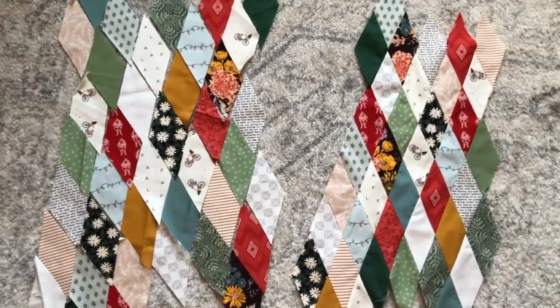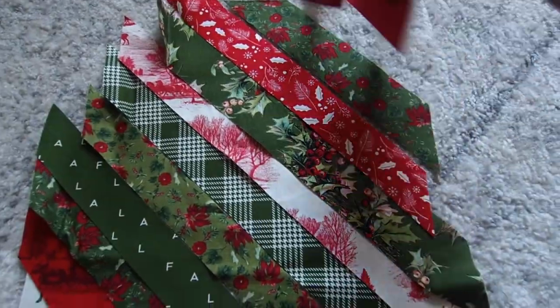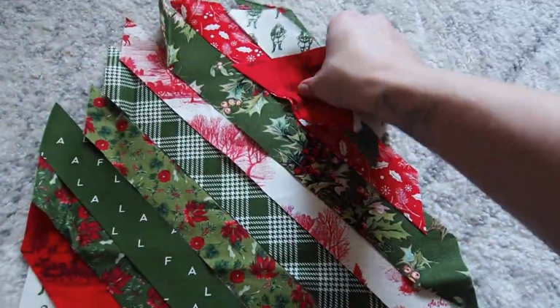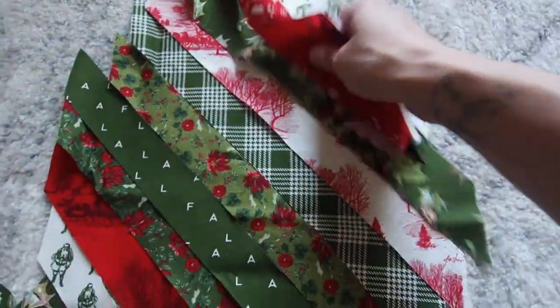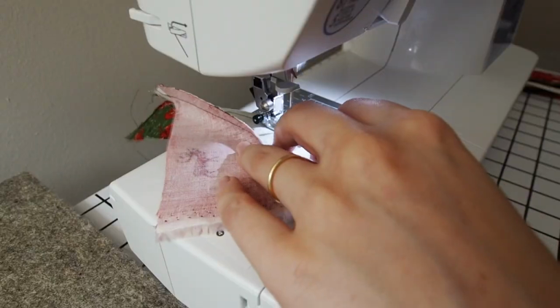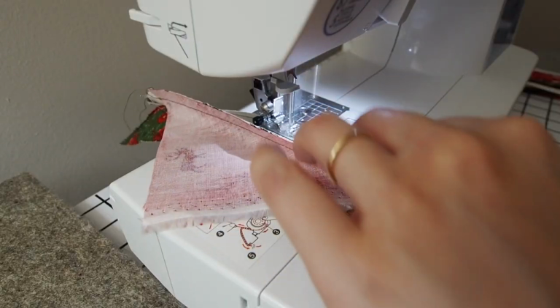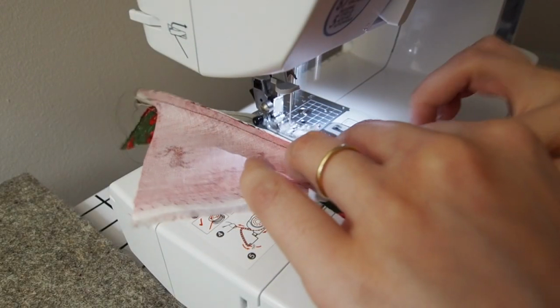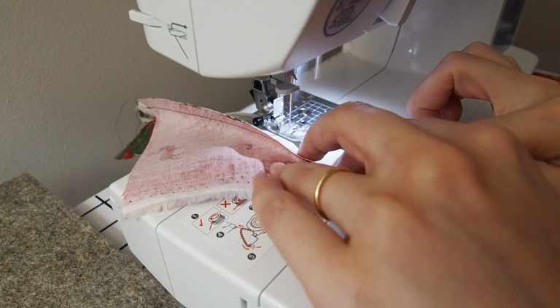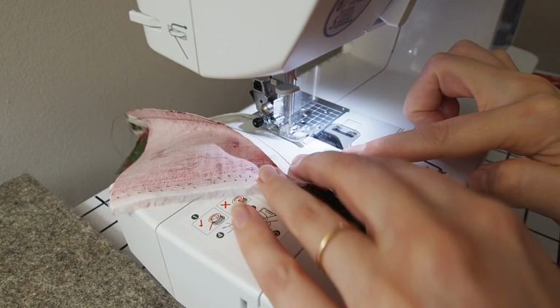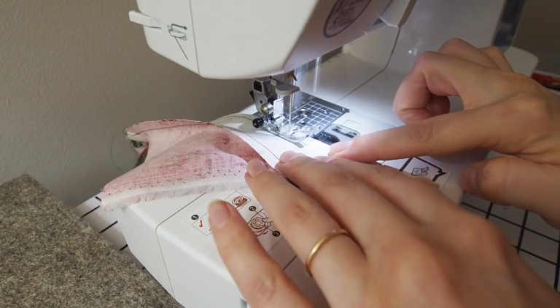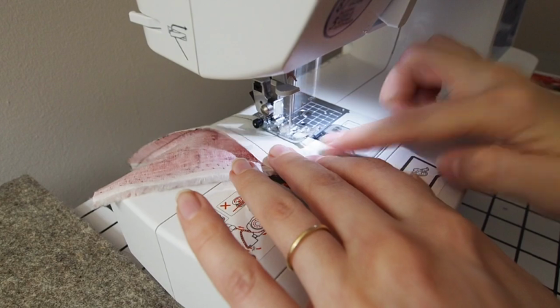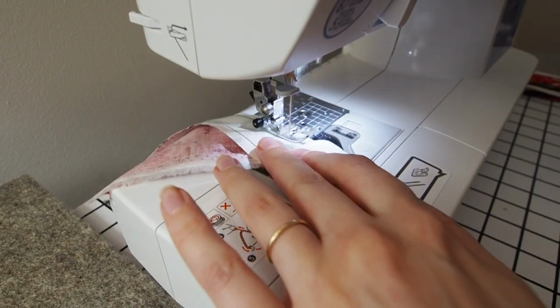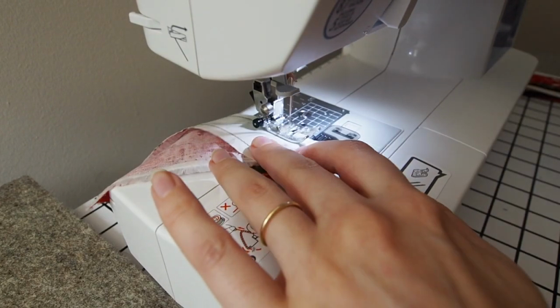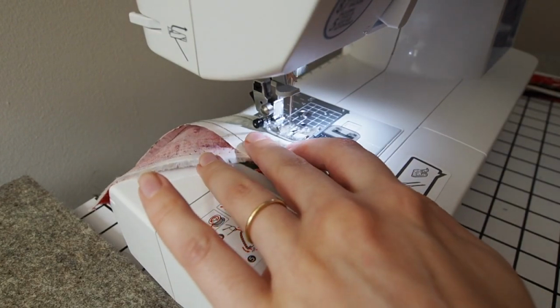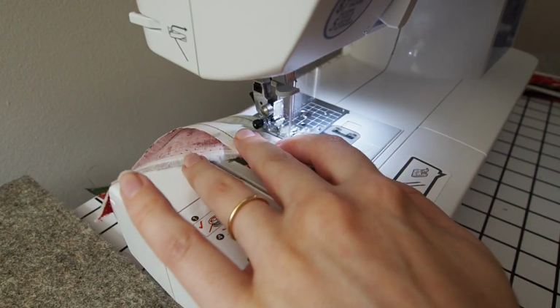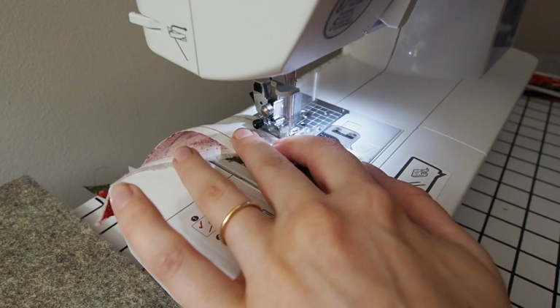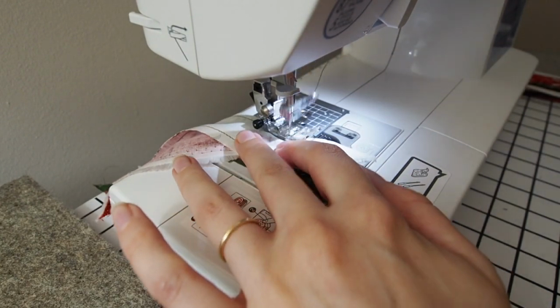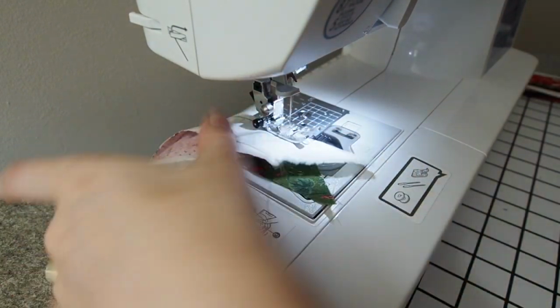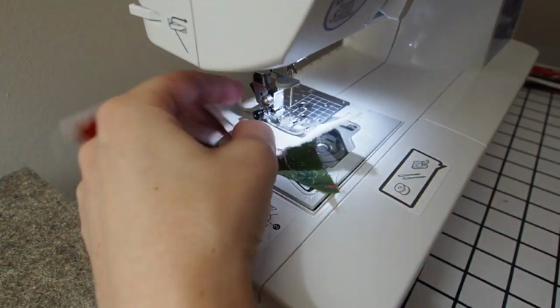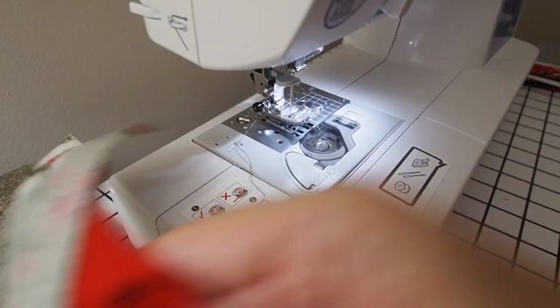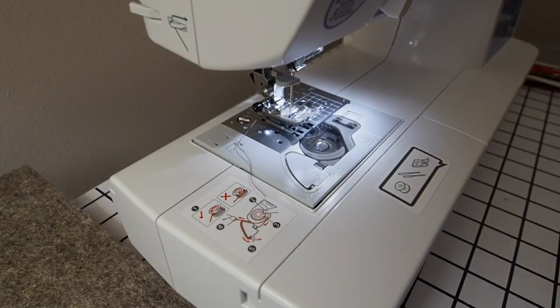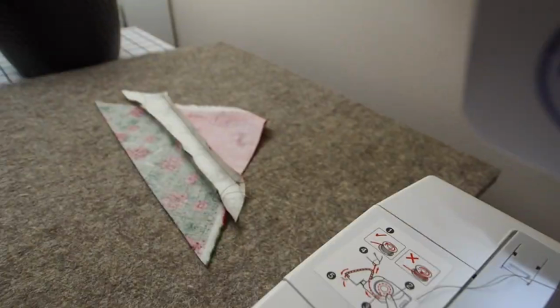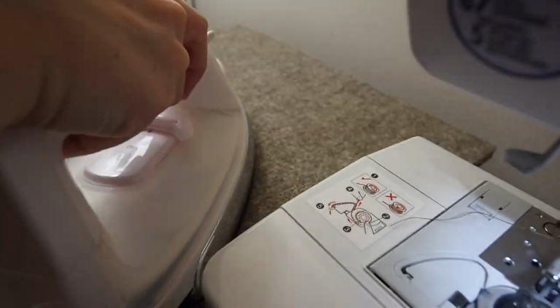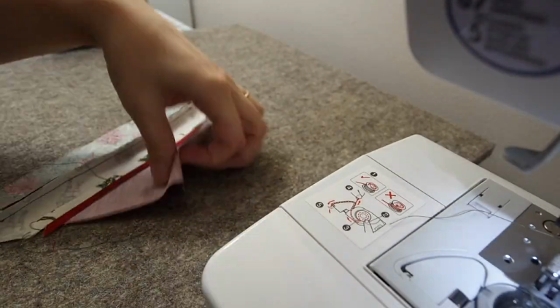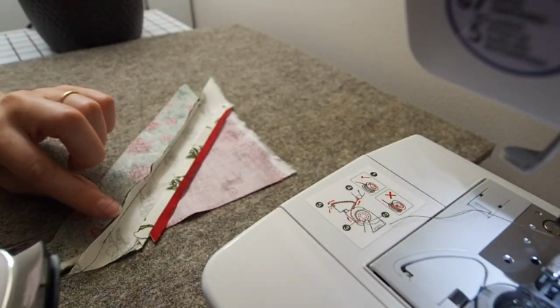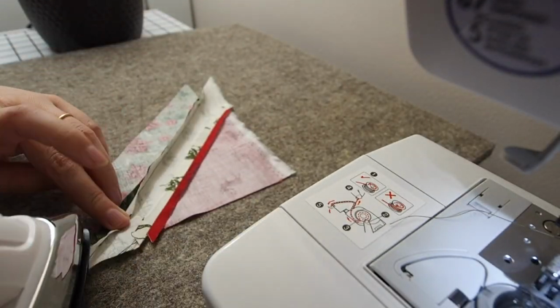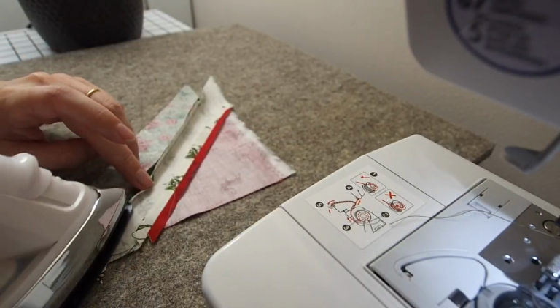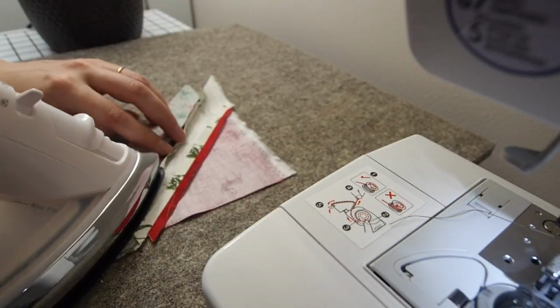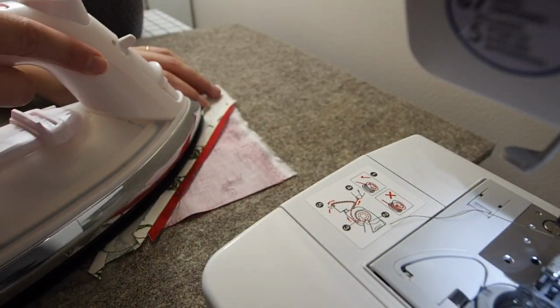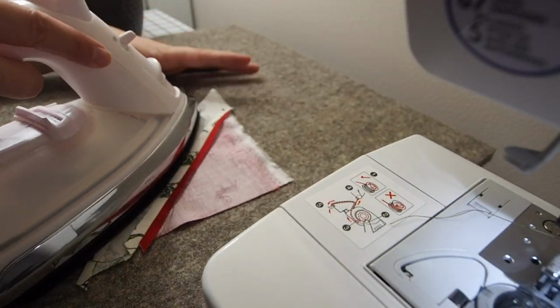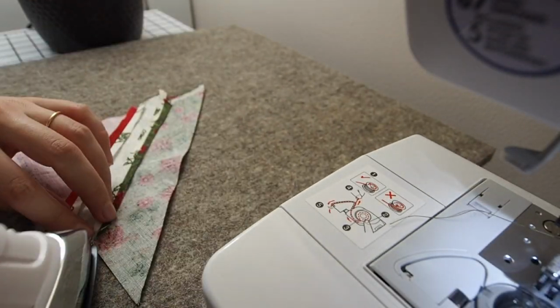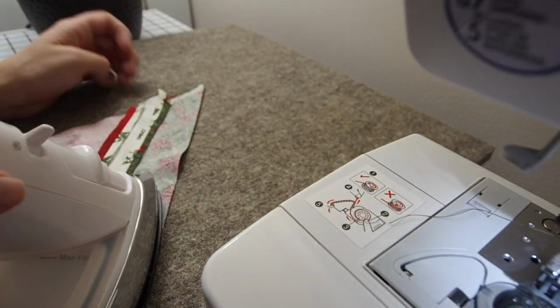From here the process was very similar to any quilt top. For the straight lines I sewed together two or three at a time and then I pressed them really carefully to make sure that everything stayed in alignment and my lines were really straight.